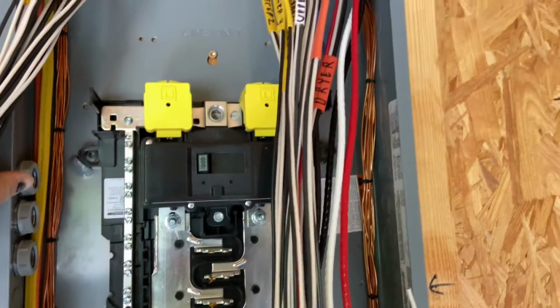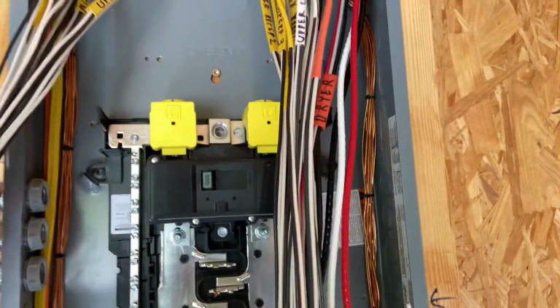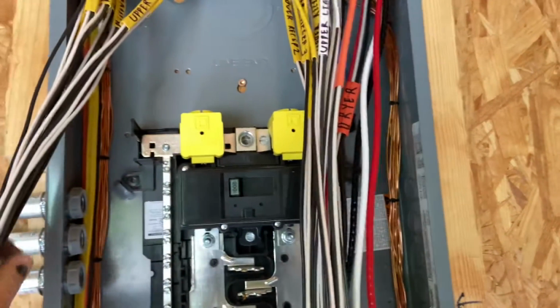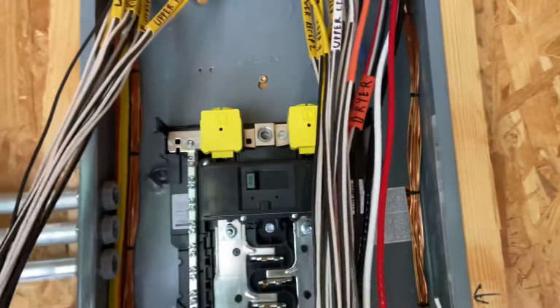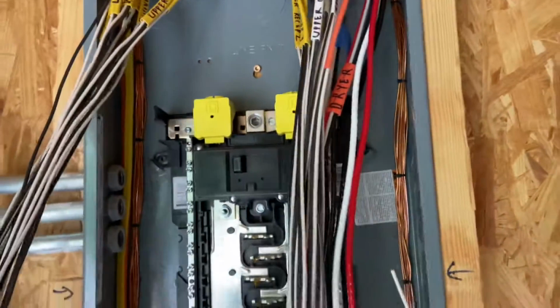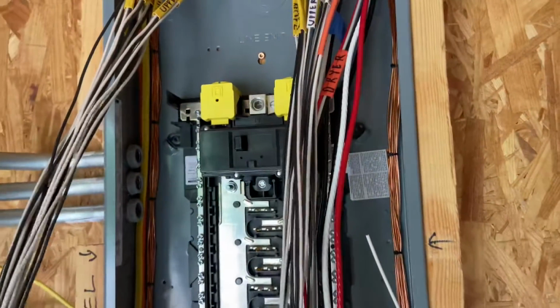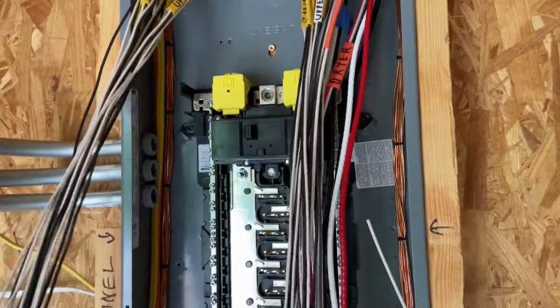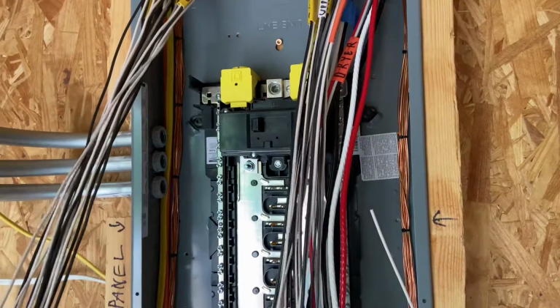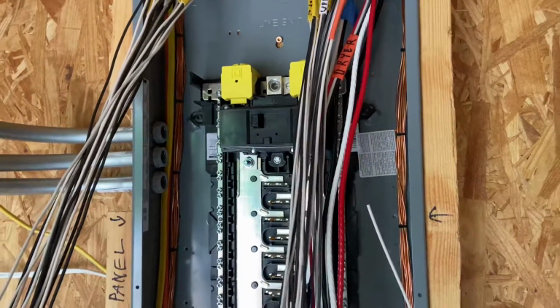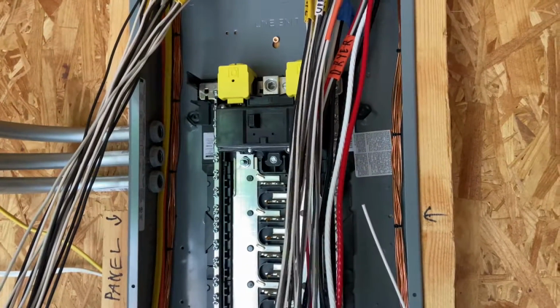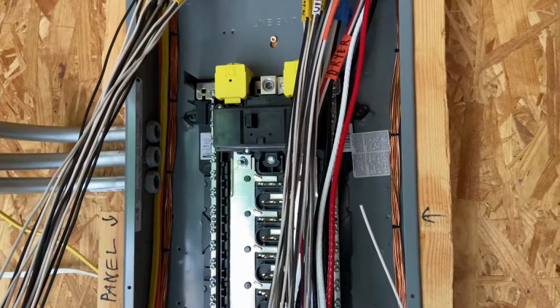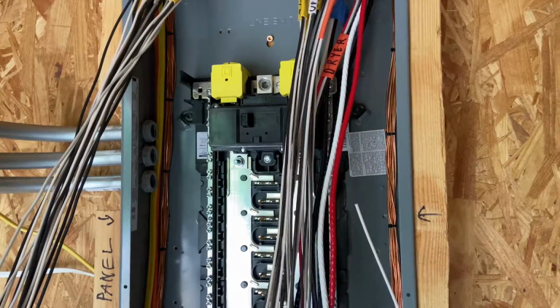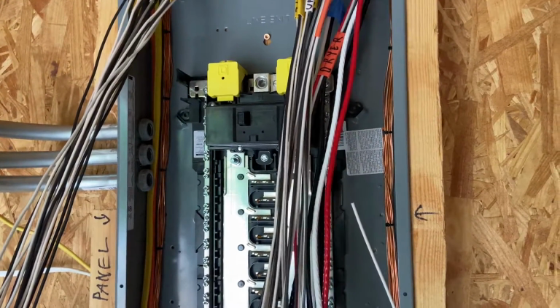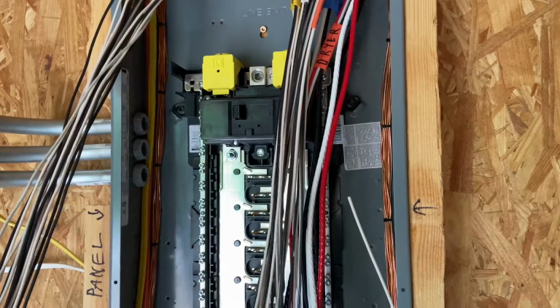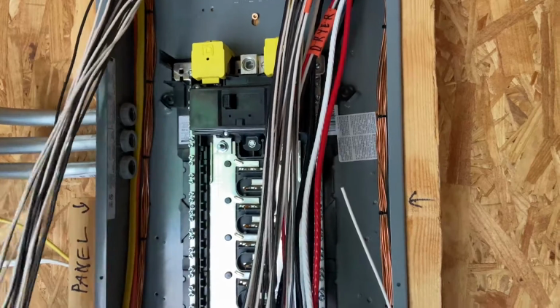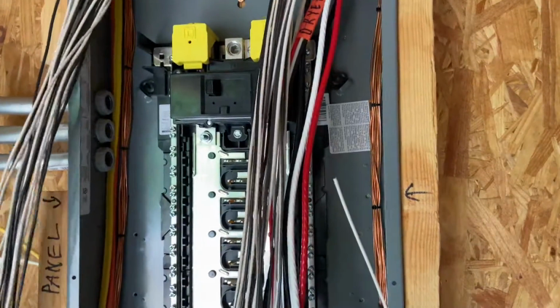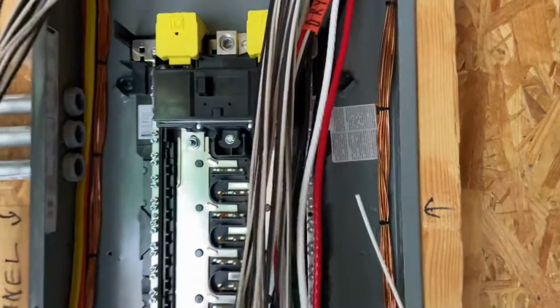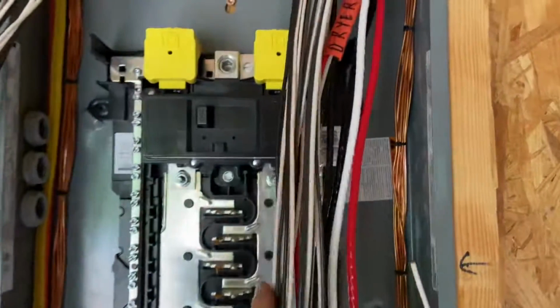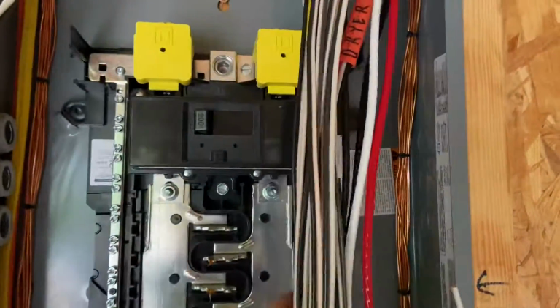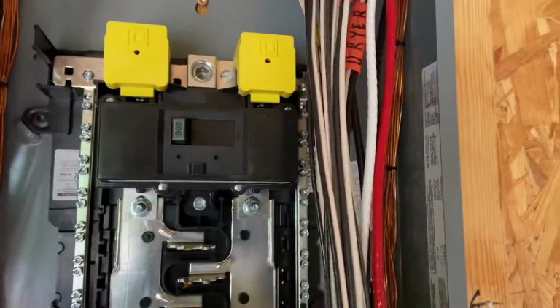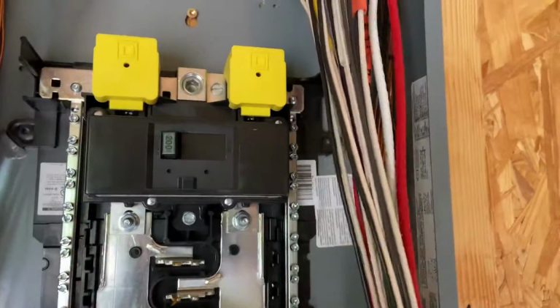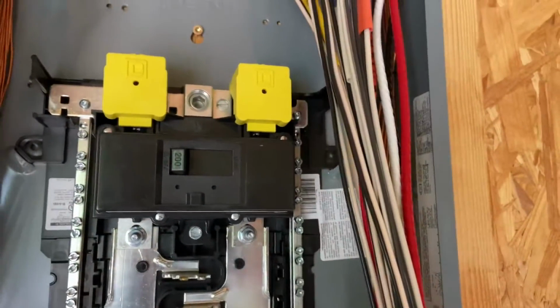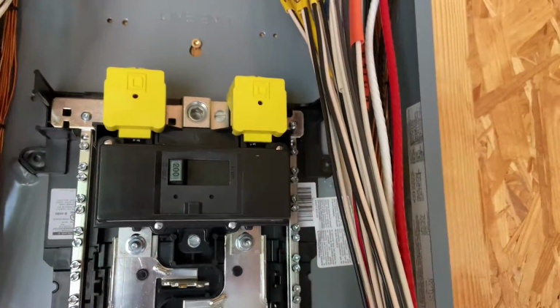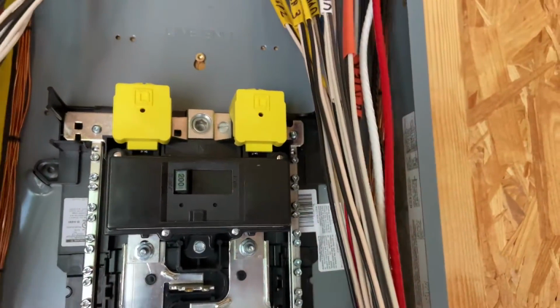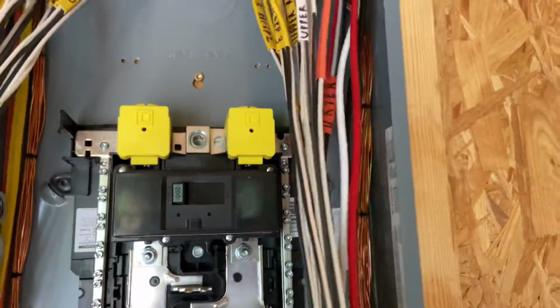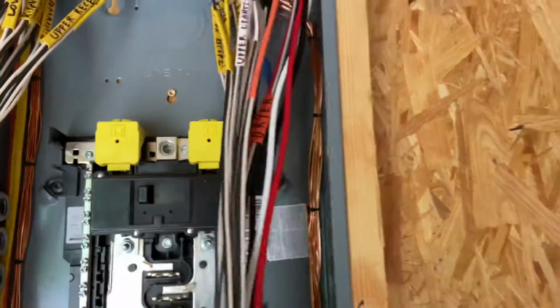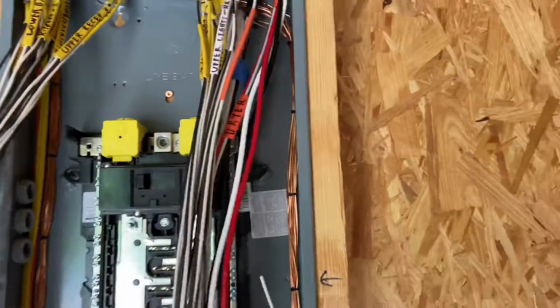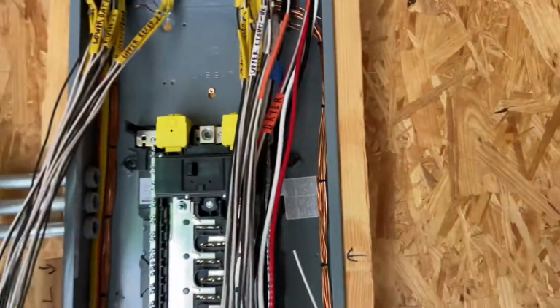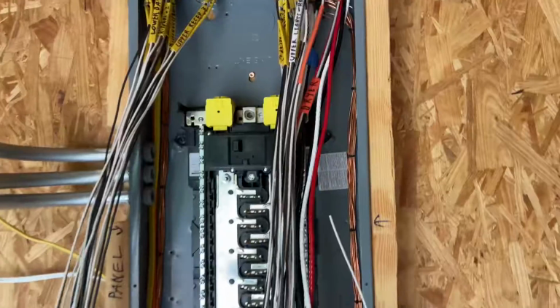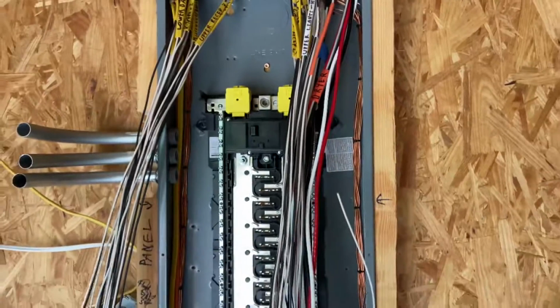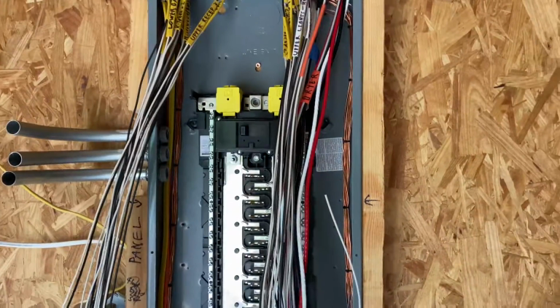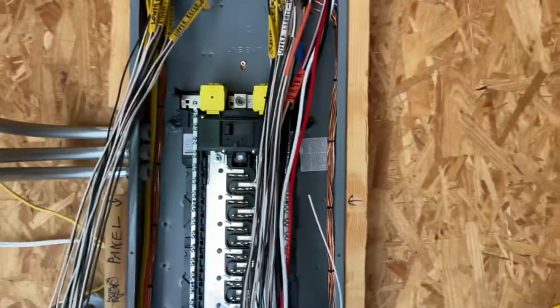For electrical ripout, that is how you do your main panel. I hope you found this information useful, and as always, thanks for watching. We'll see you in the next video.